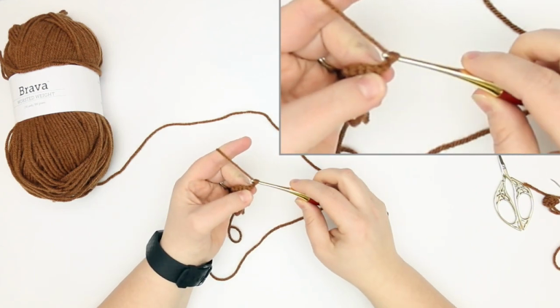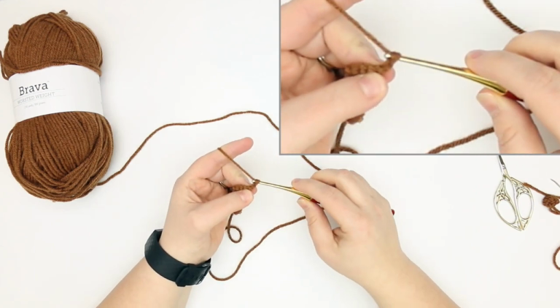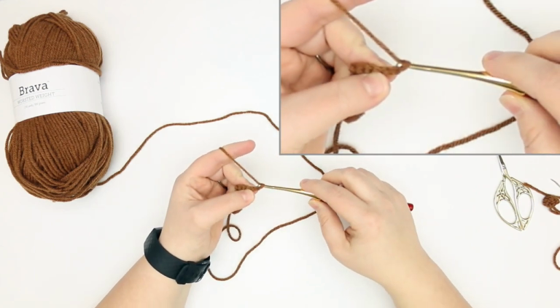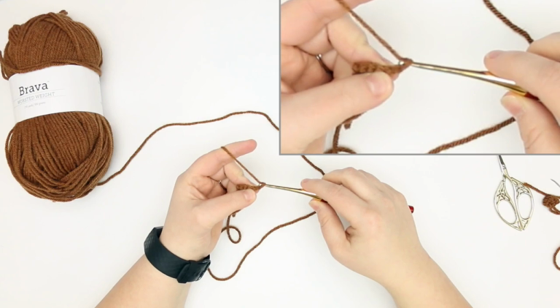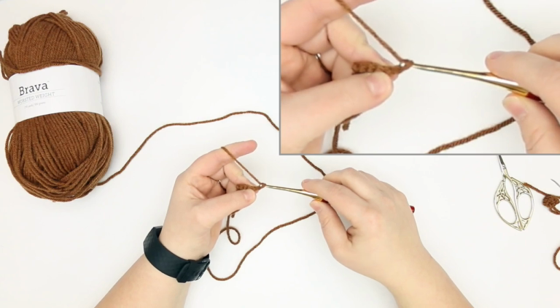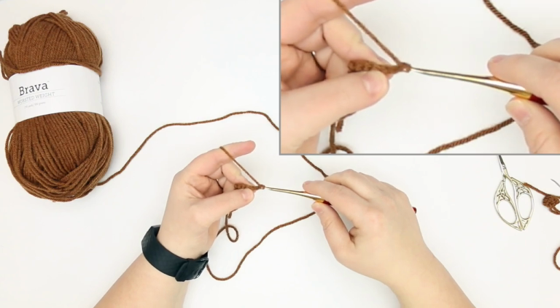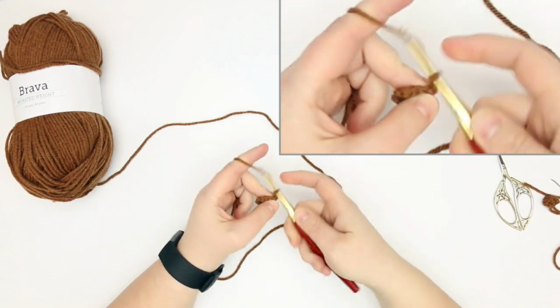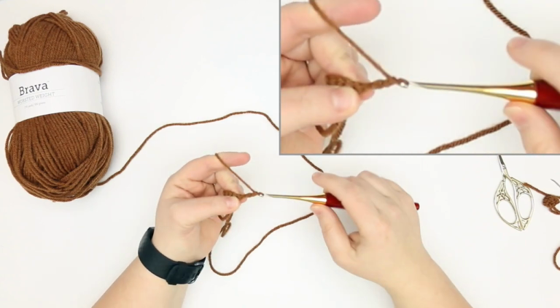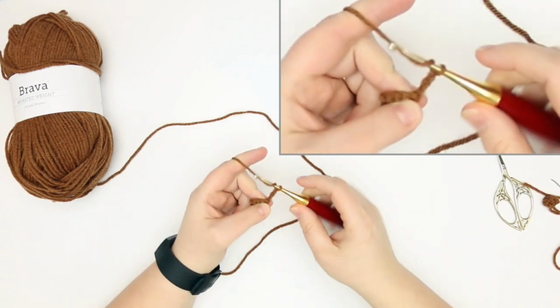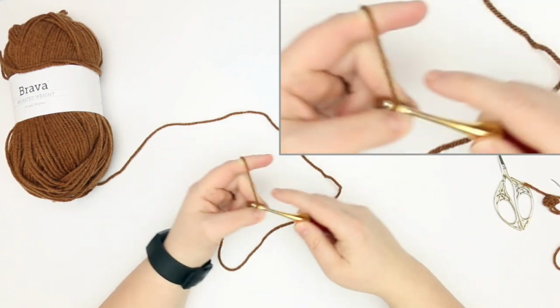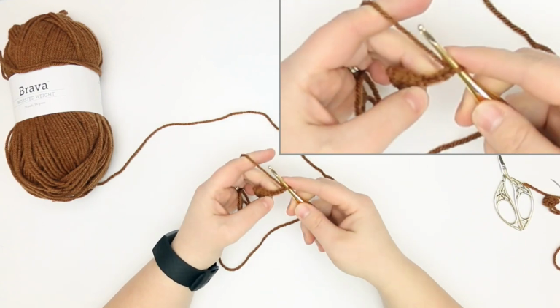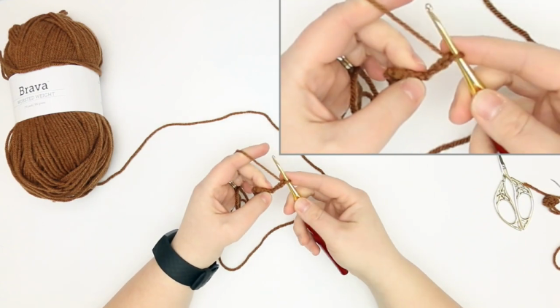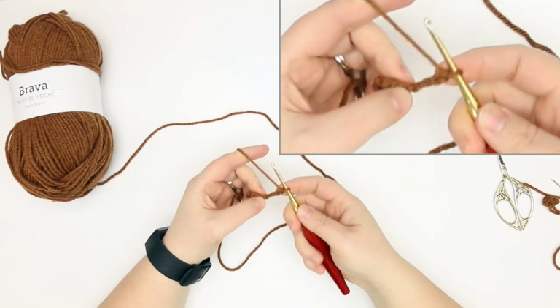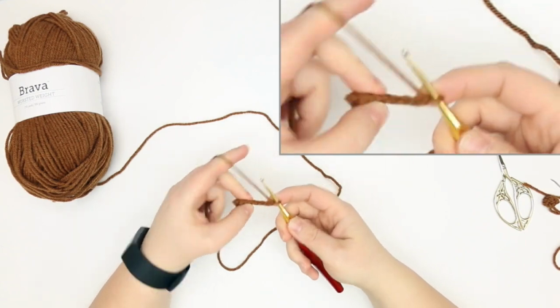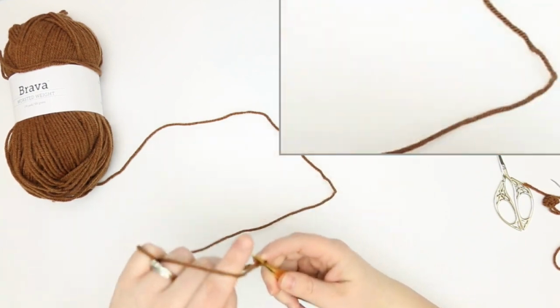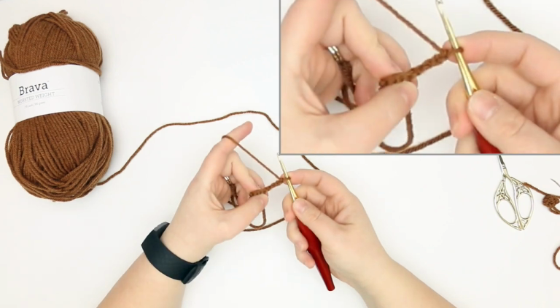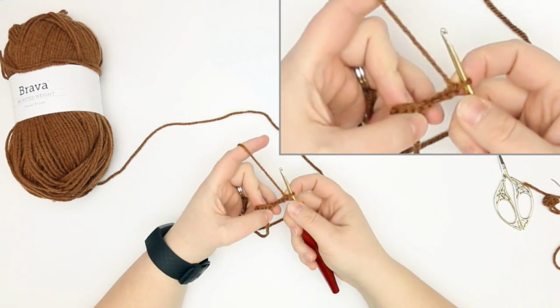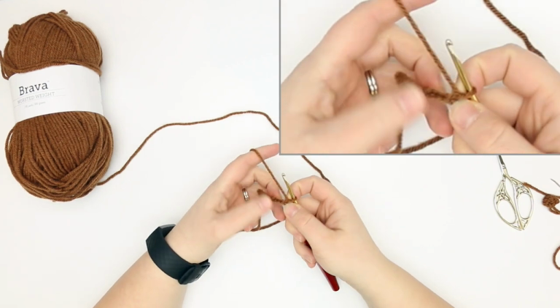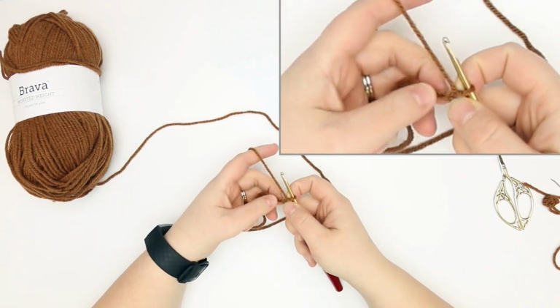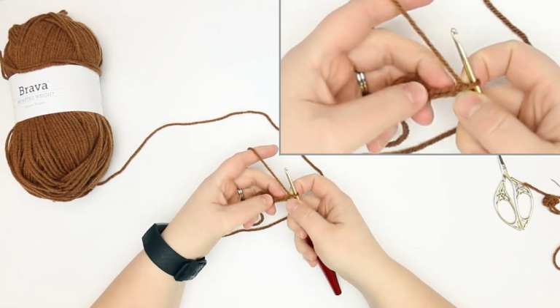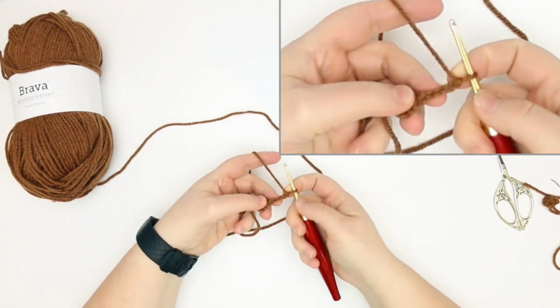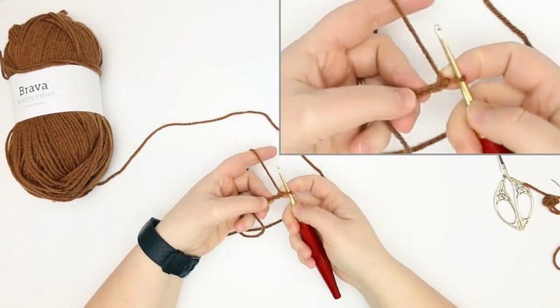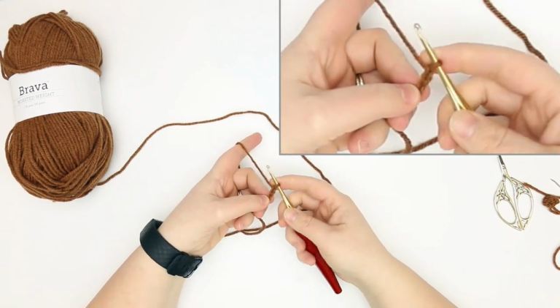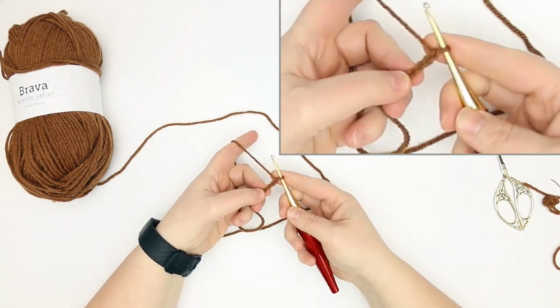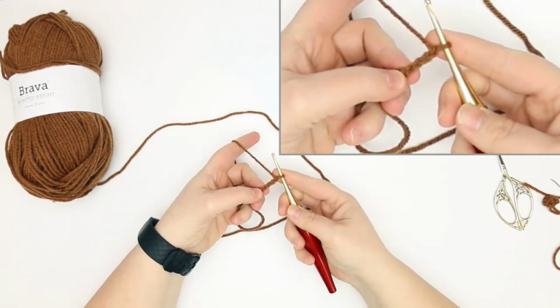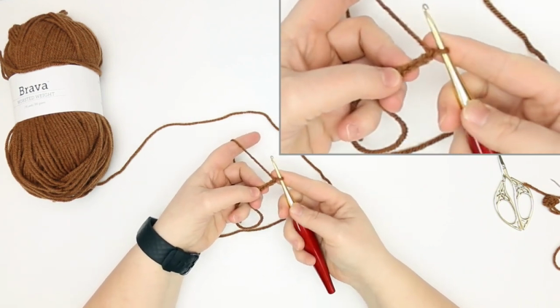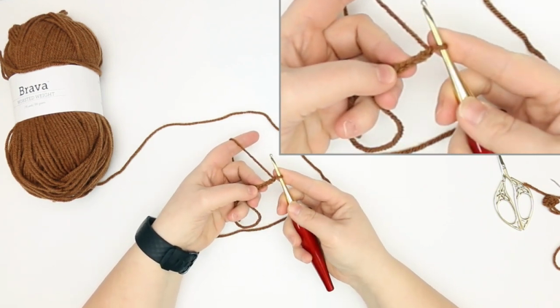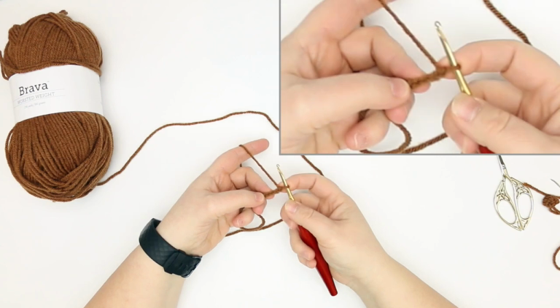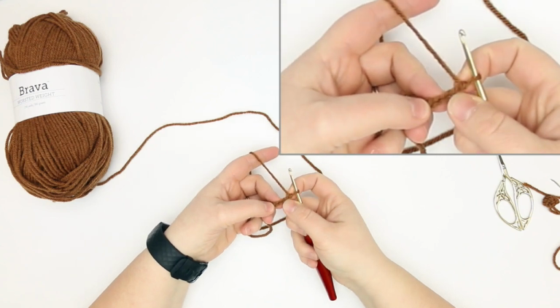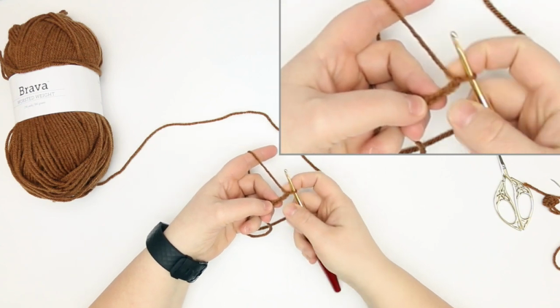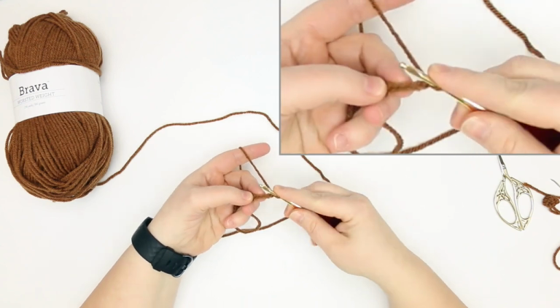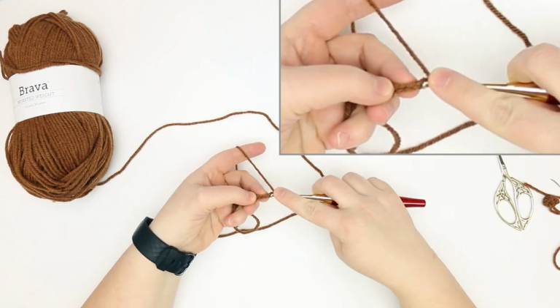We're going to chain four — so that's one, two, three, four — and this is where some people might get a little lost. We've got our chain four, and then we're going to slip stitch into the second chain from the hook.